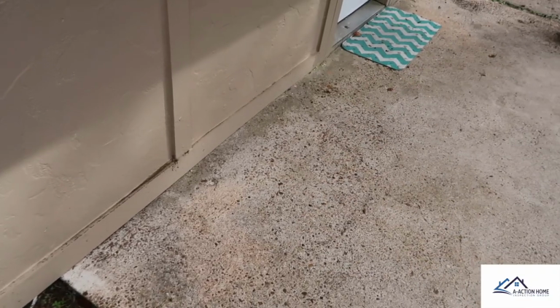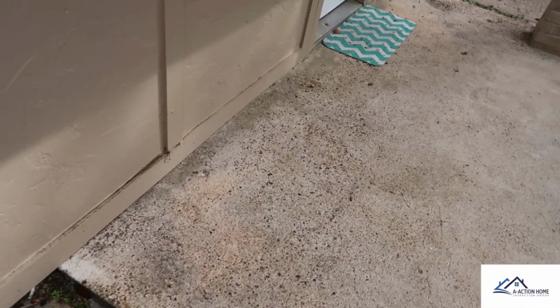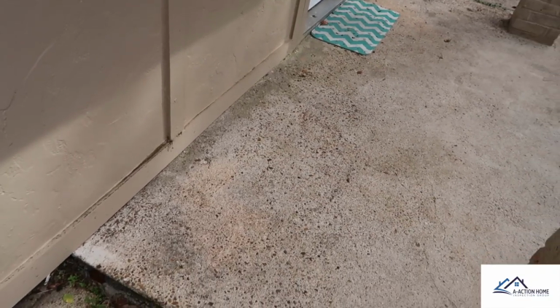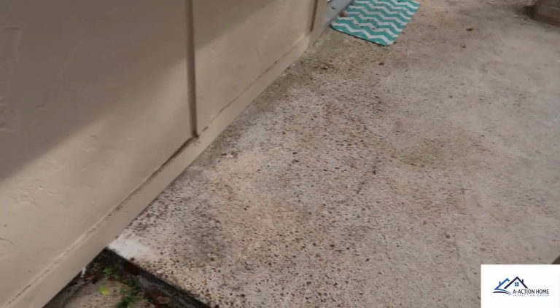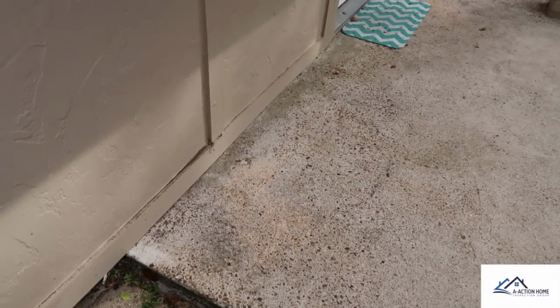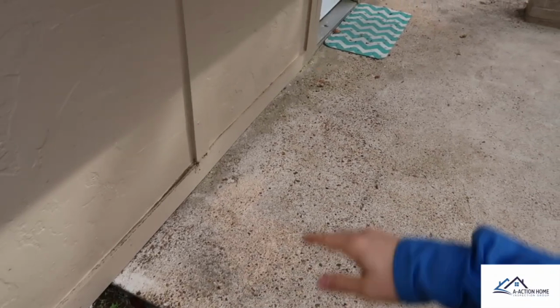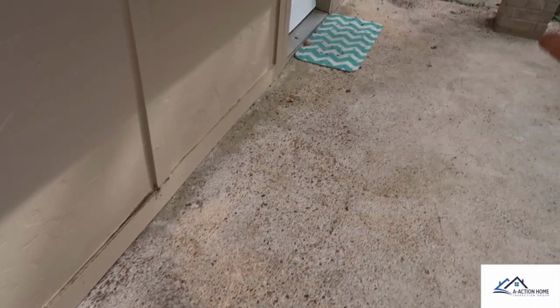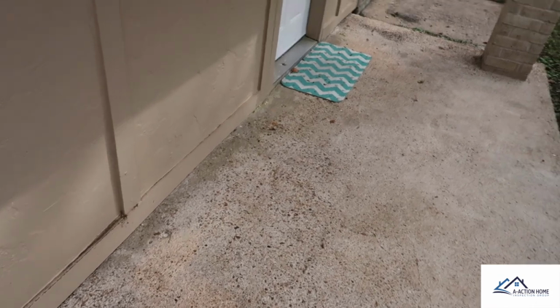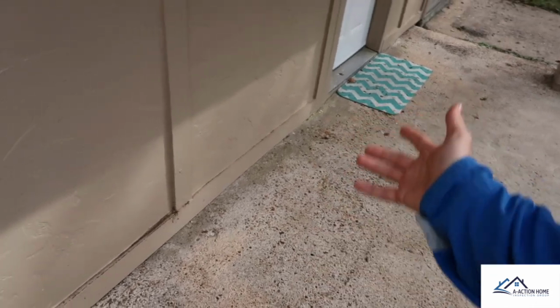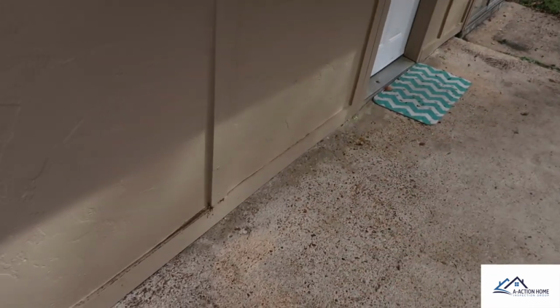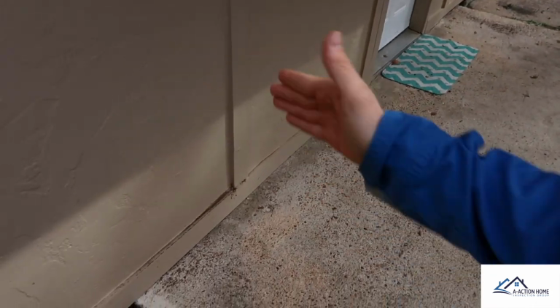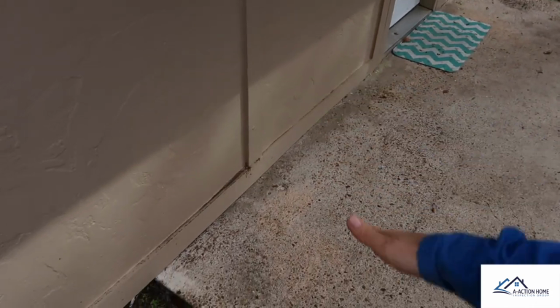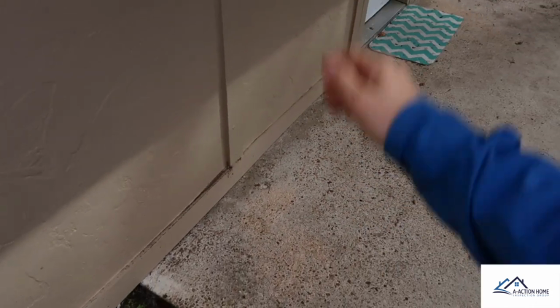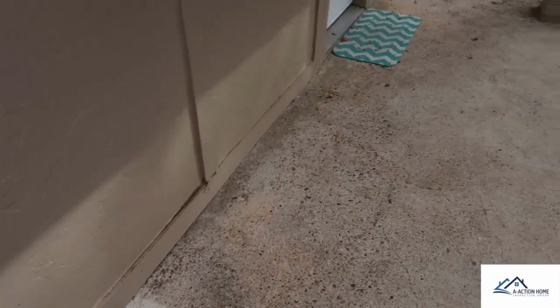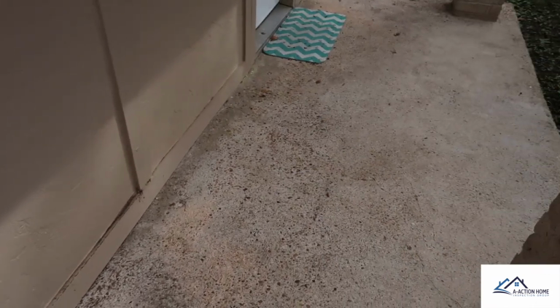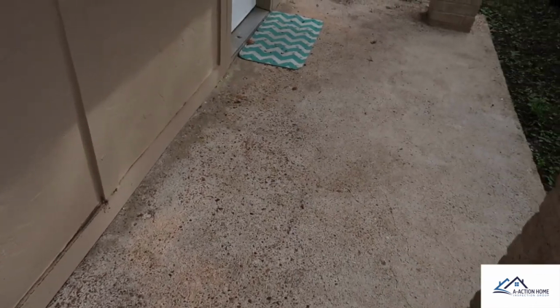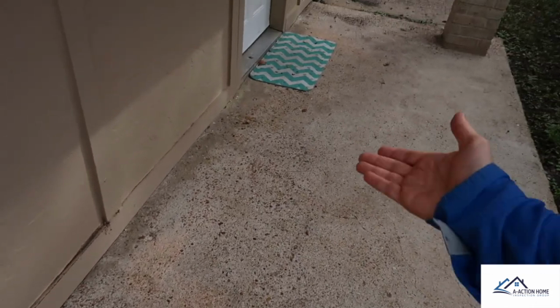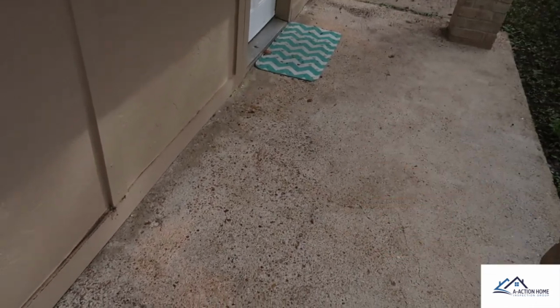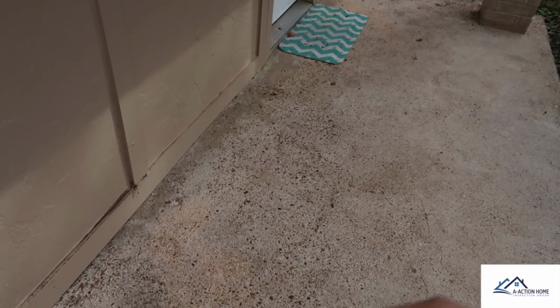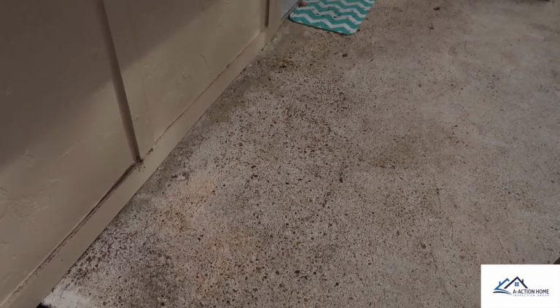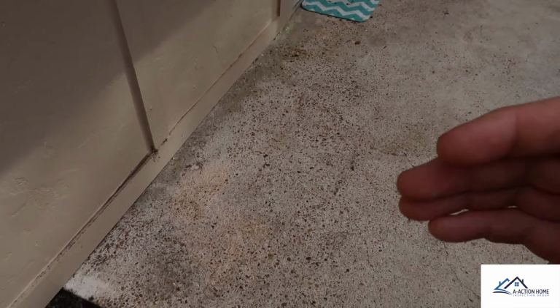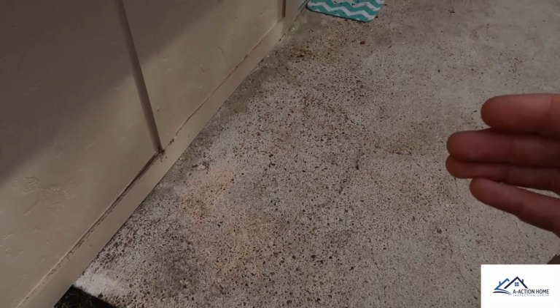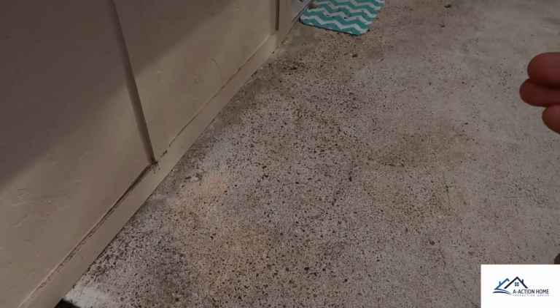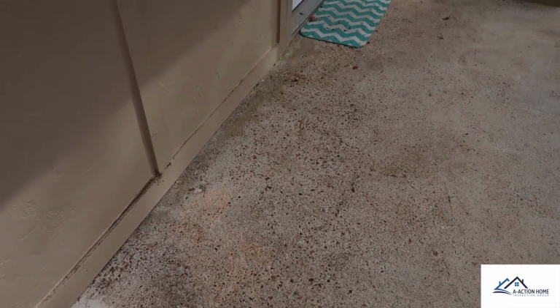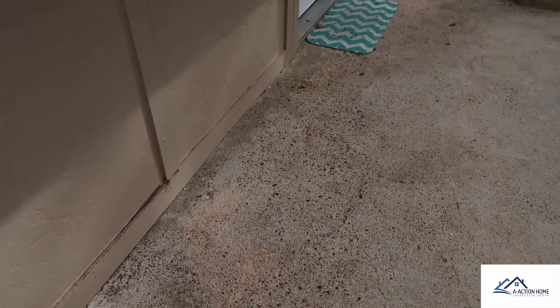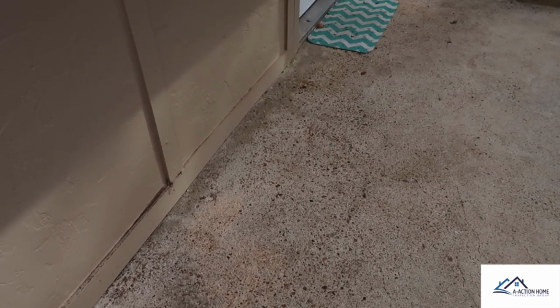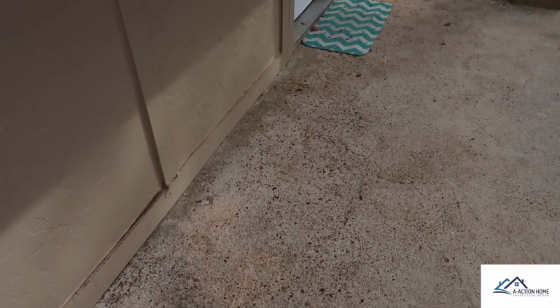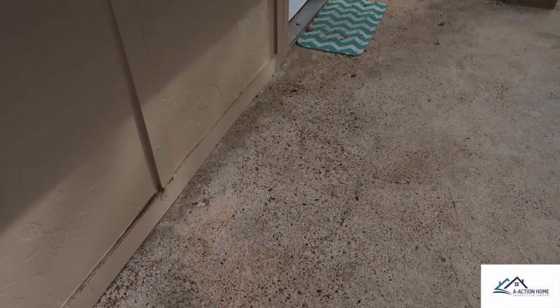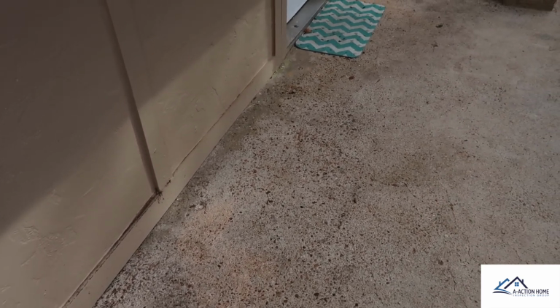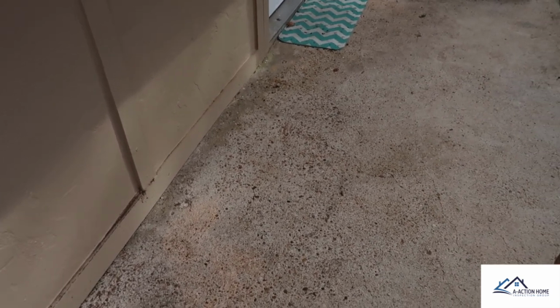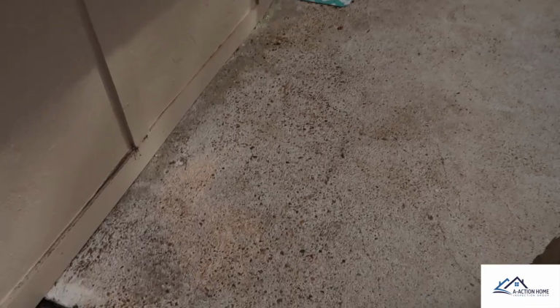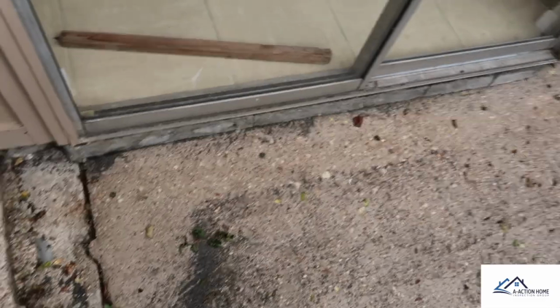They brought the siding all the way down to the ground. This is an easy area for termites to get into the structure and also invites wood rot — wood to ground contact is not recommended. You always want at least a two to four inch clearance.